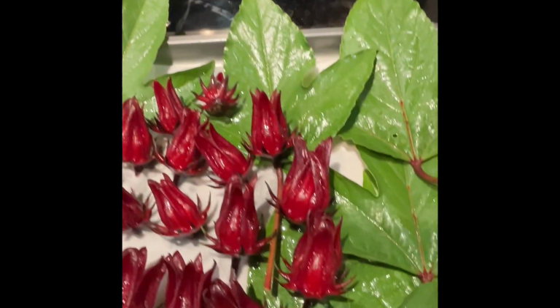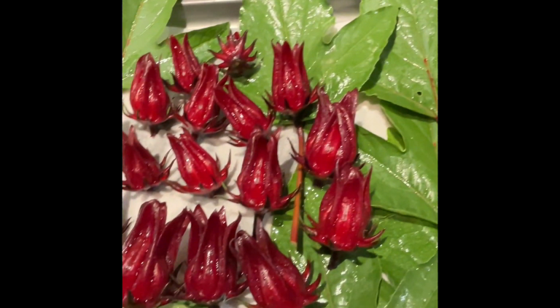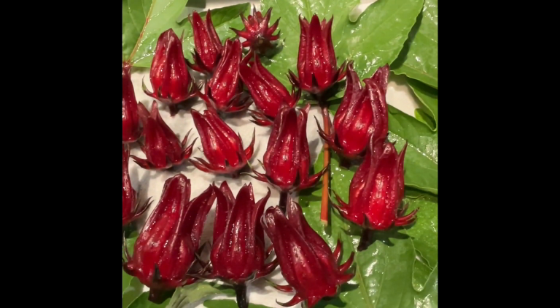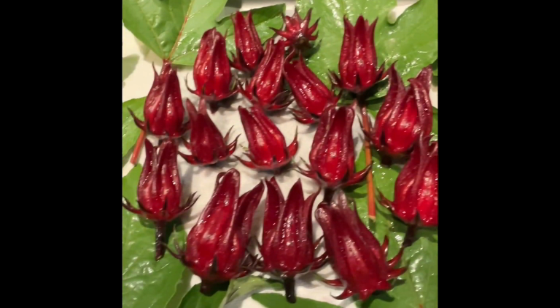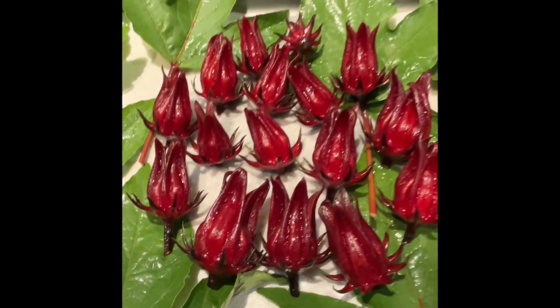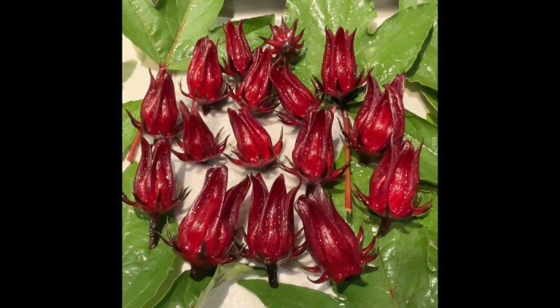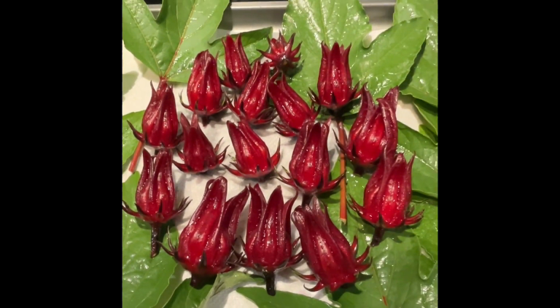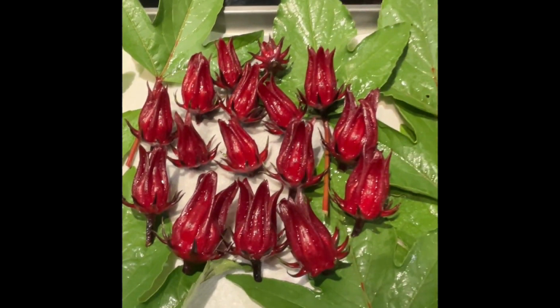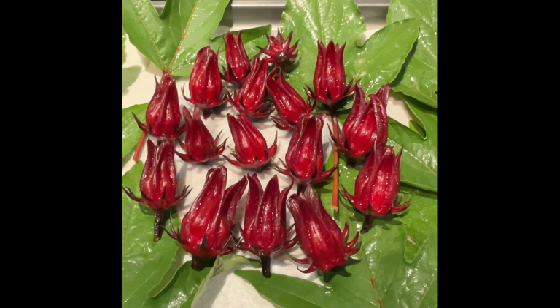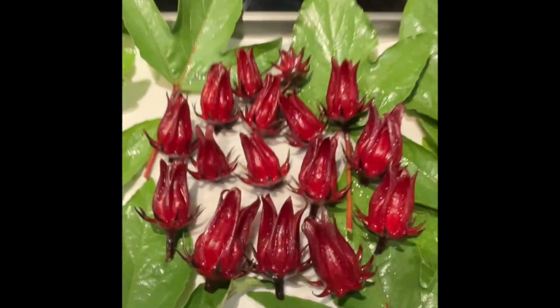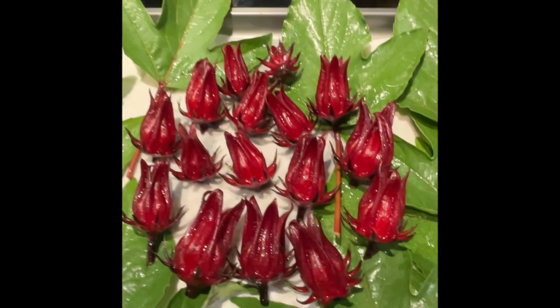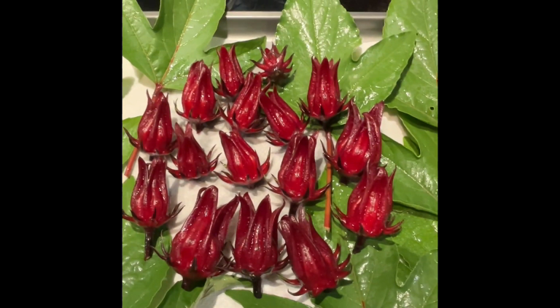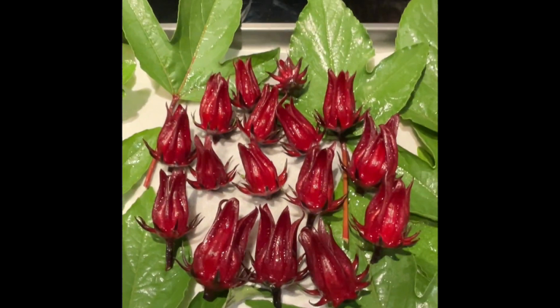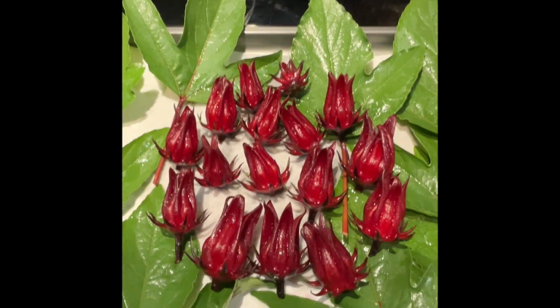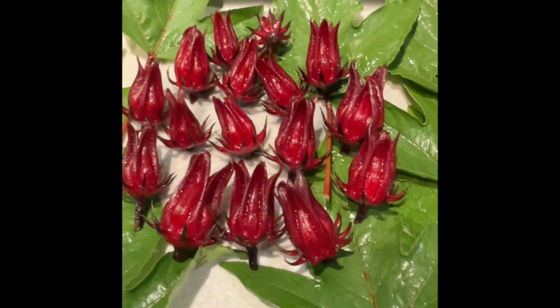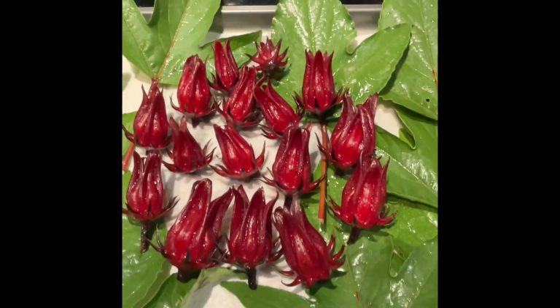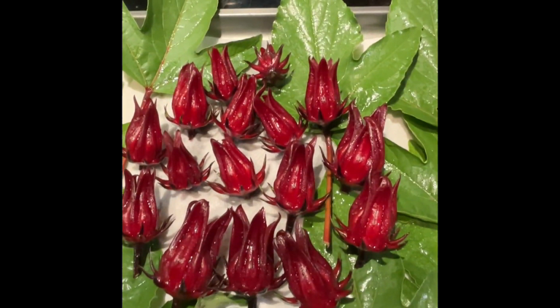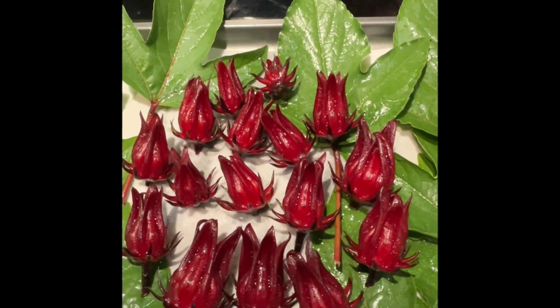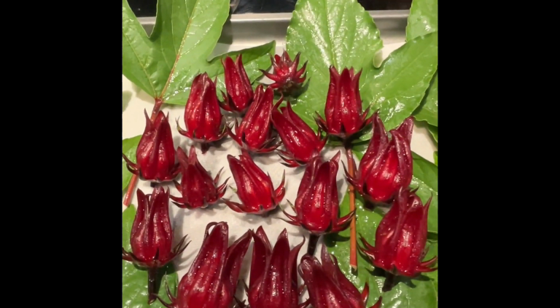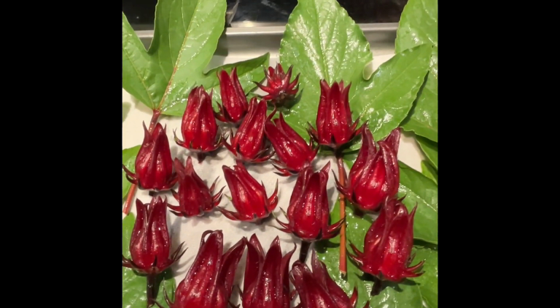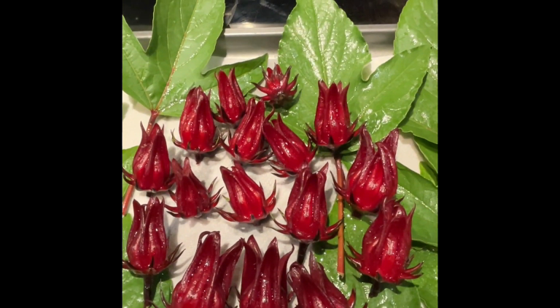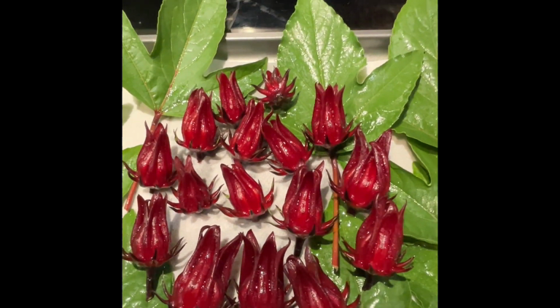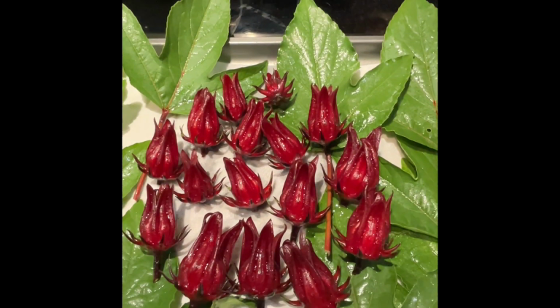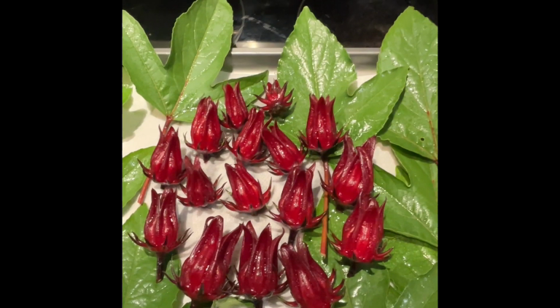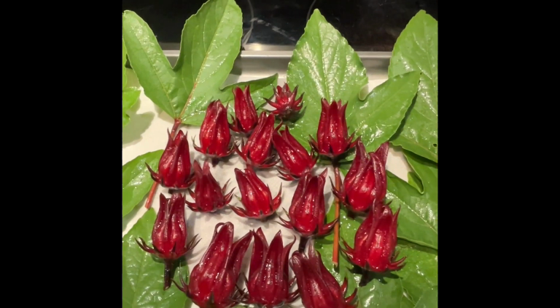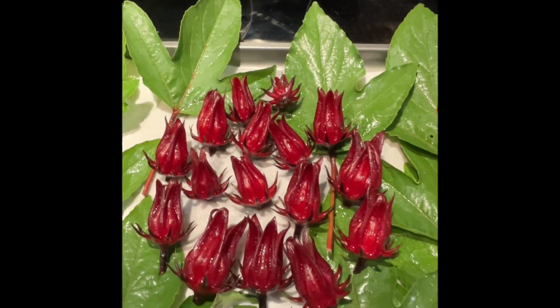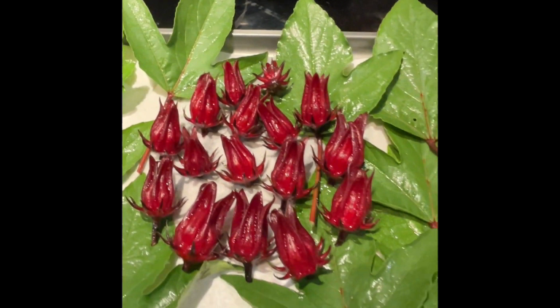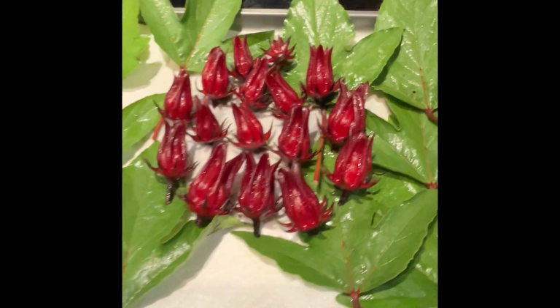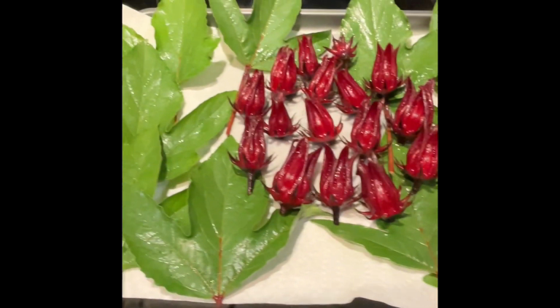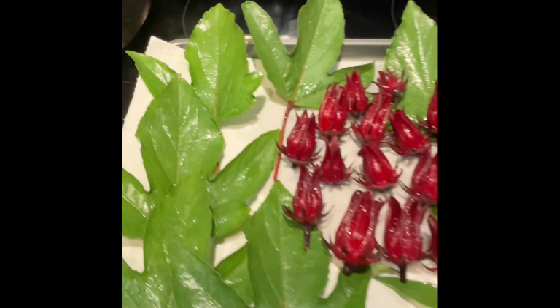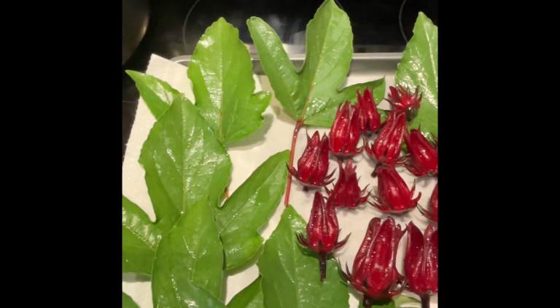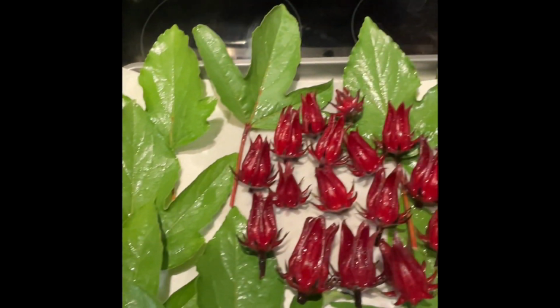And then save your sorrel for the fall holiday season, where we can make some Jamaican sorrel holiday juice and jam with the leftover pulp.